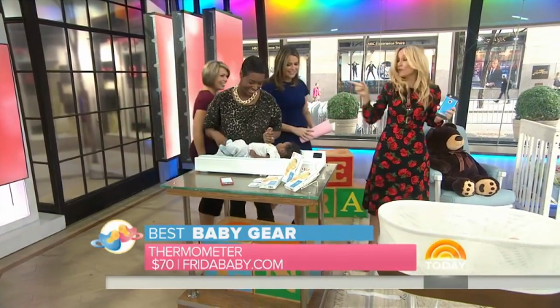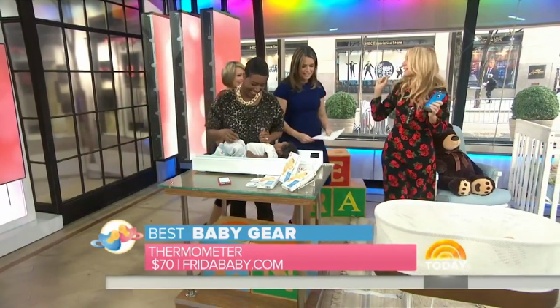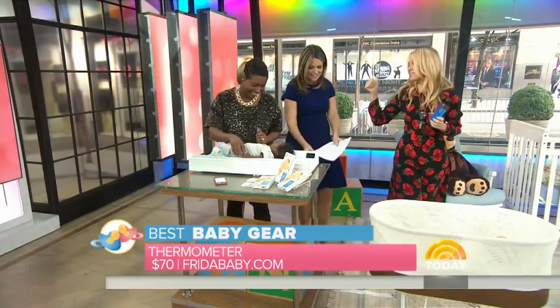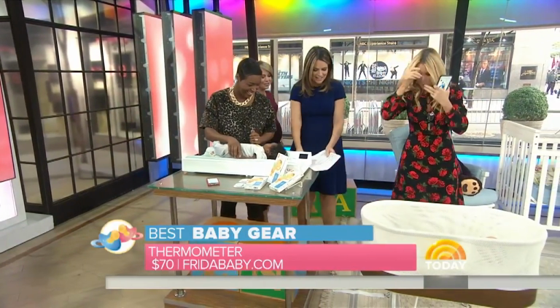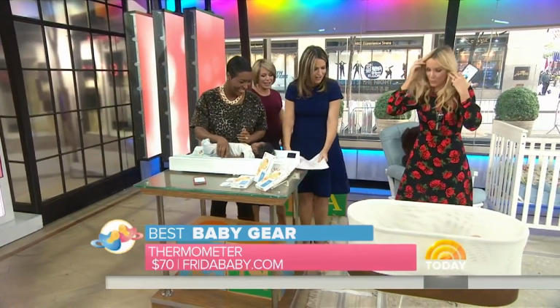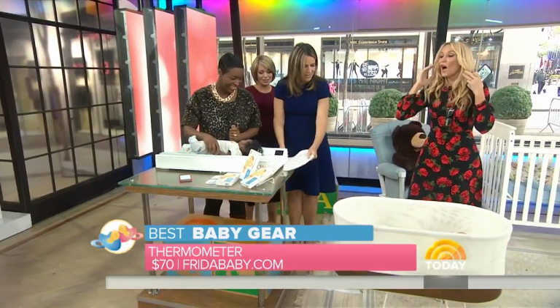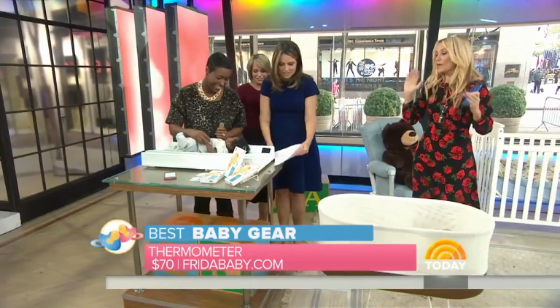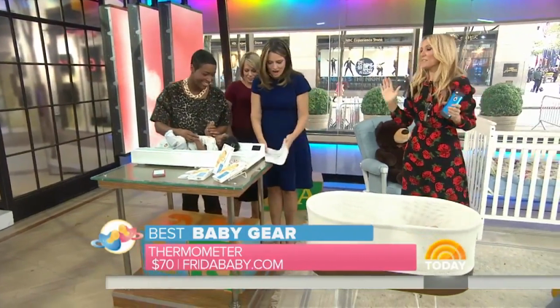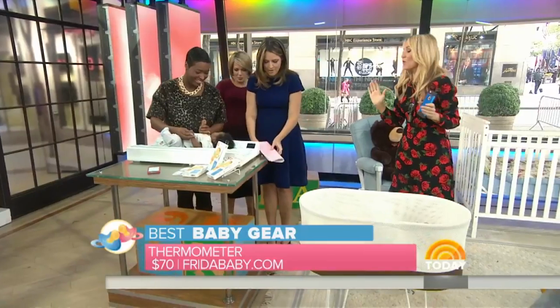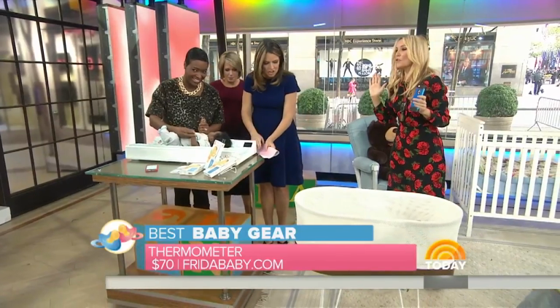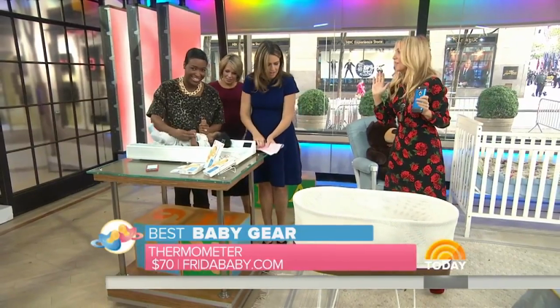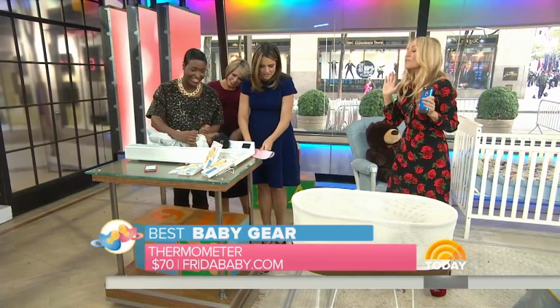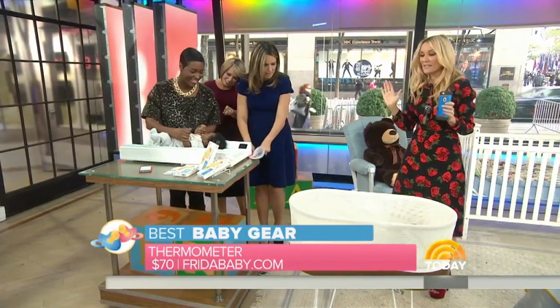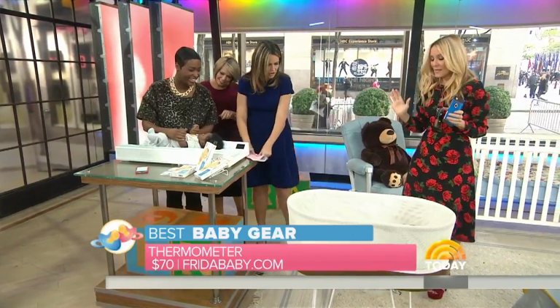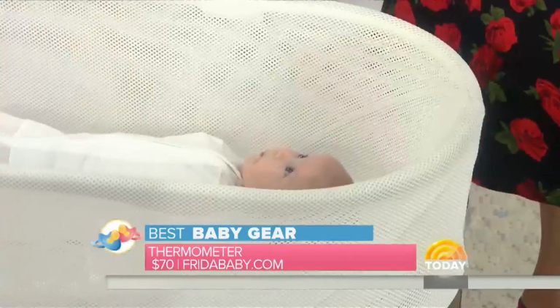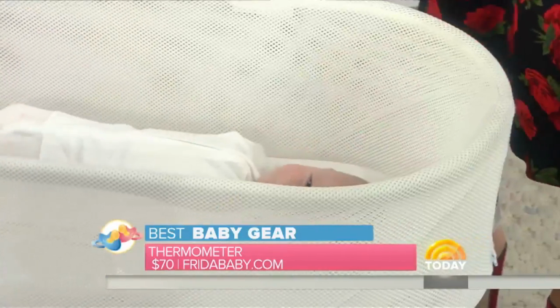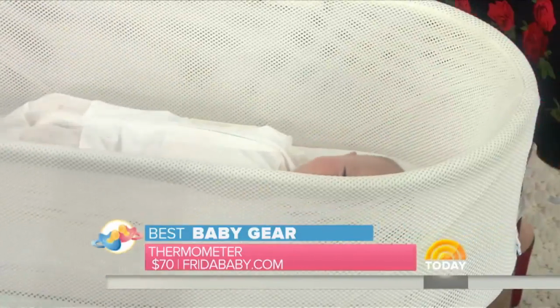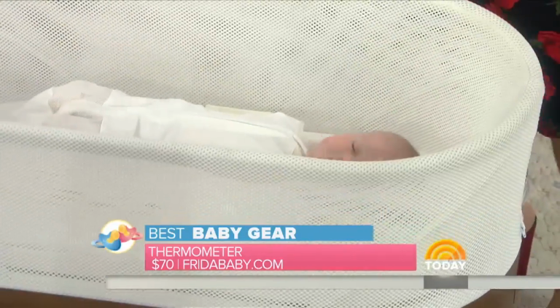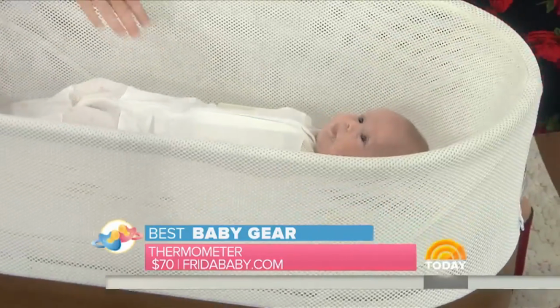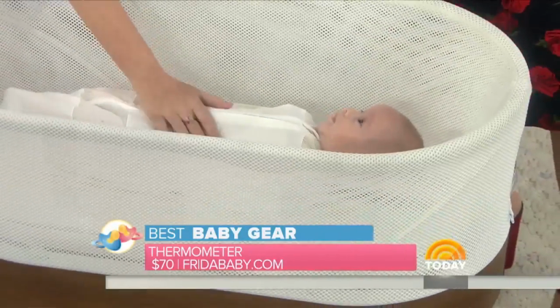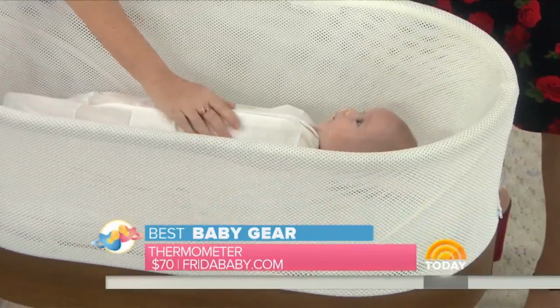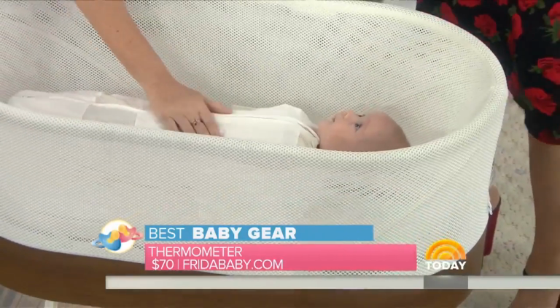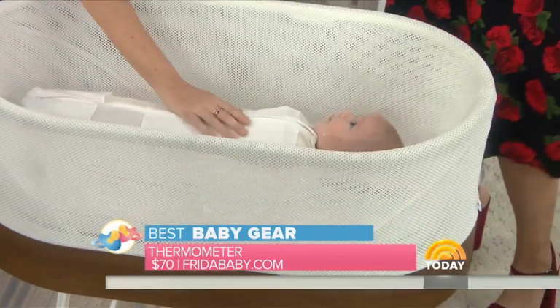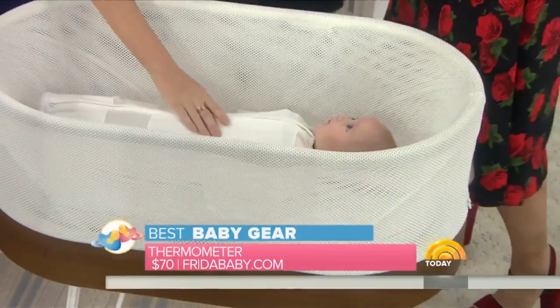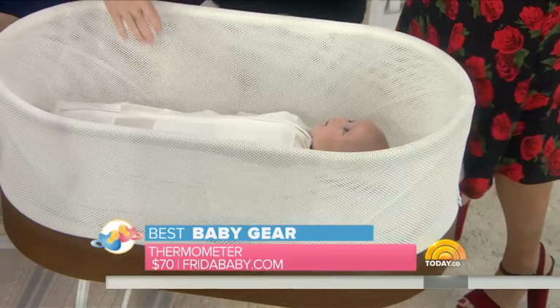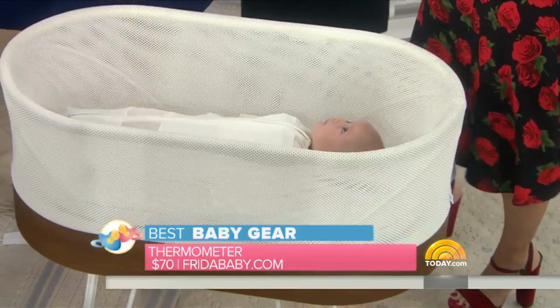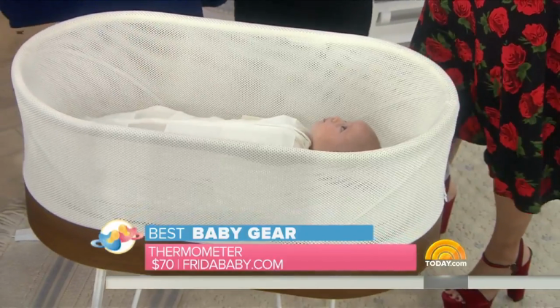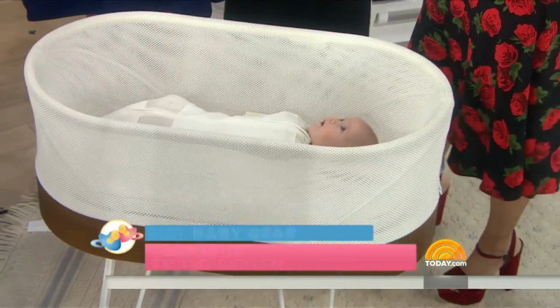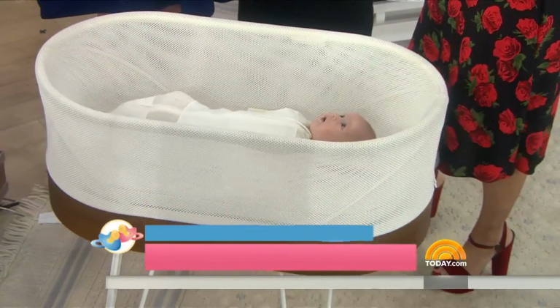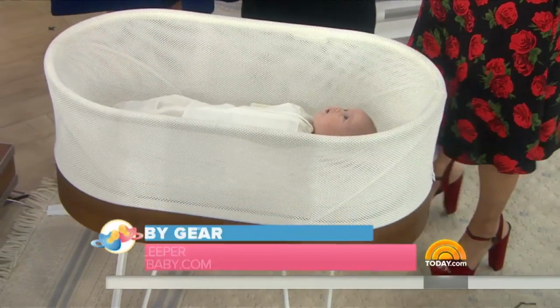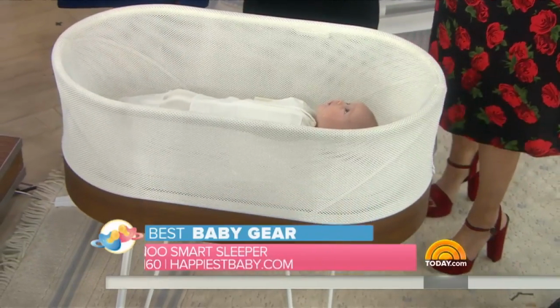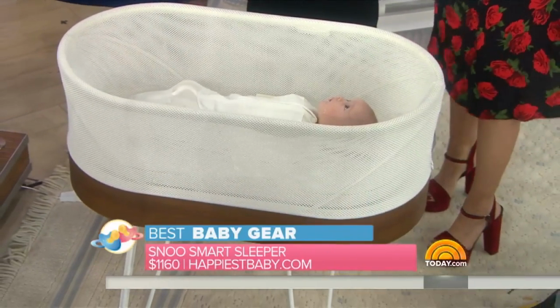Dylan, you've got a lot to look forward to — and a lot to learn, too! This one is really incredible, hot off the presses — the Snoo, which is a smart sleeper. It just launched last week.